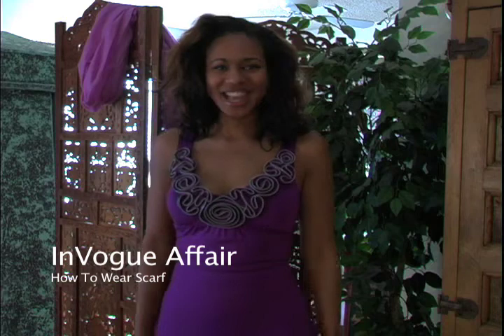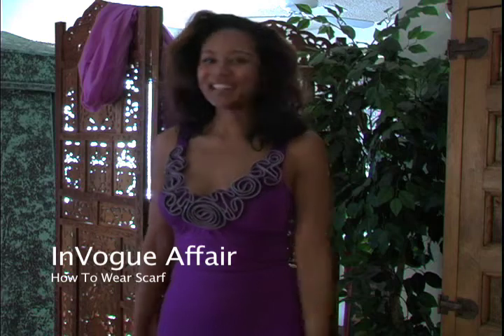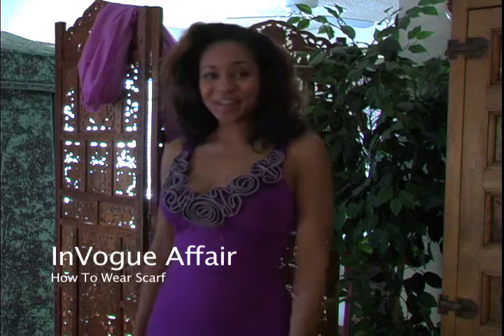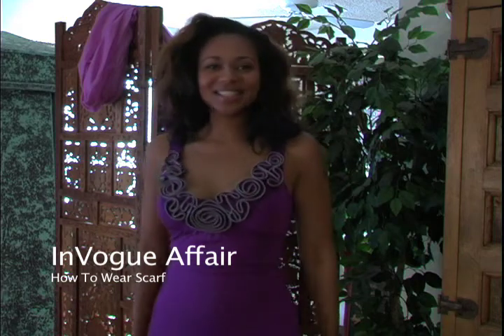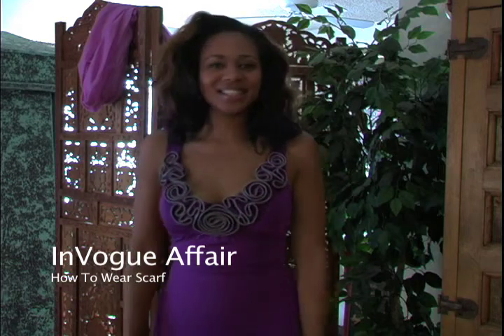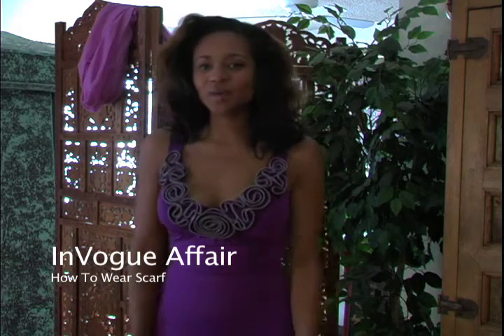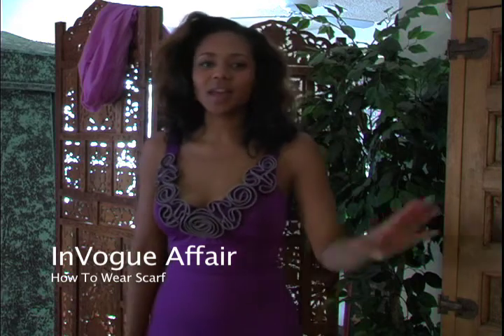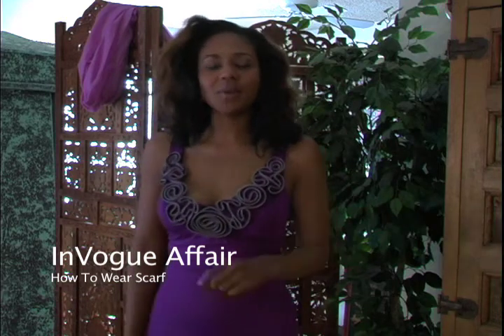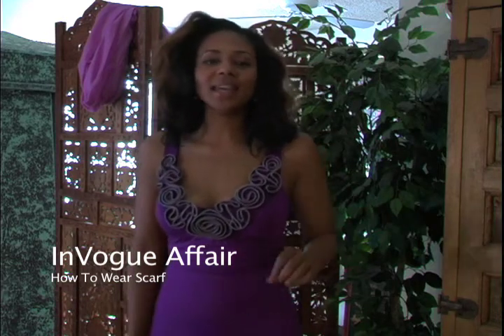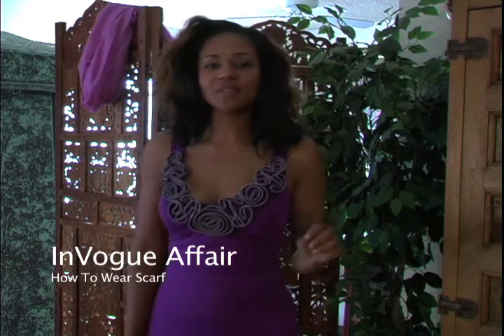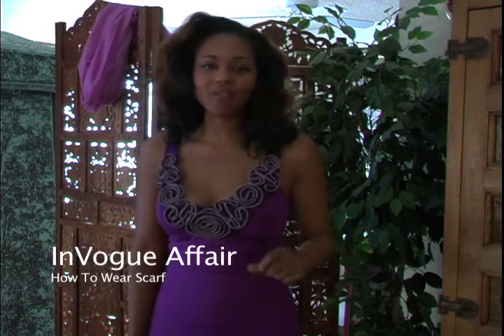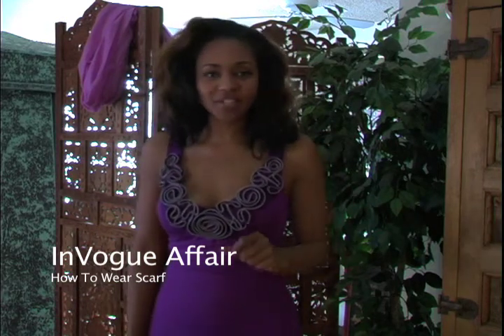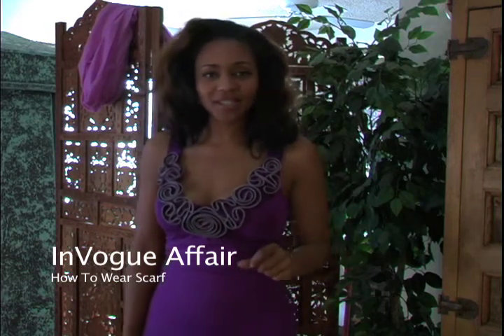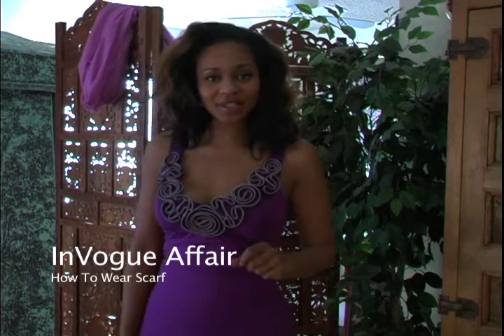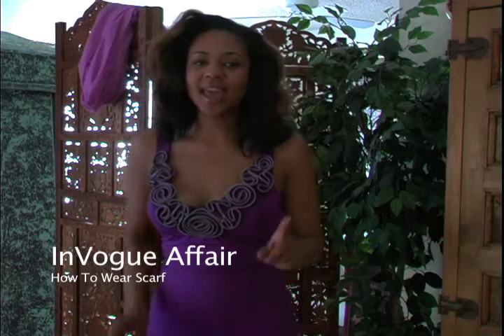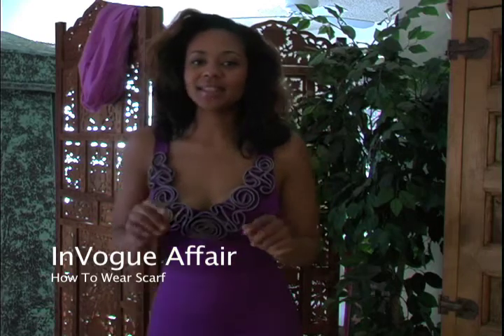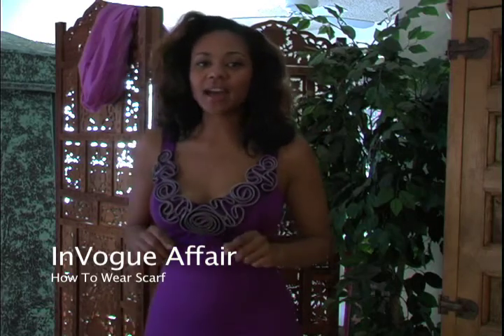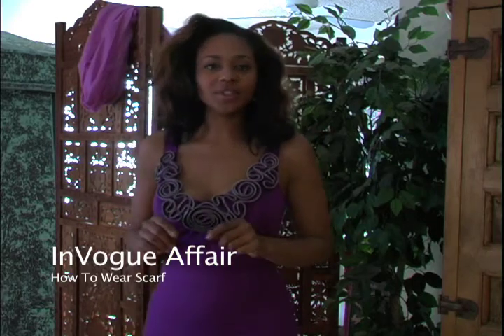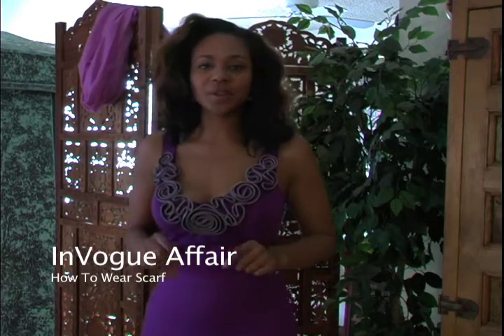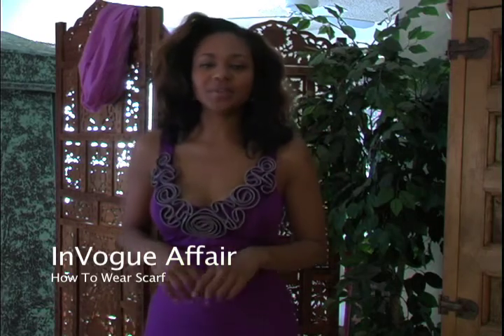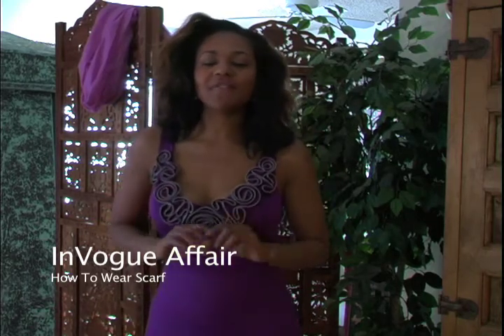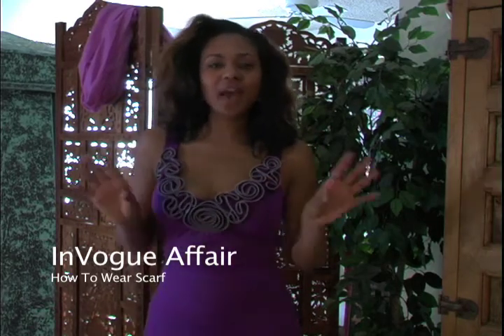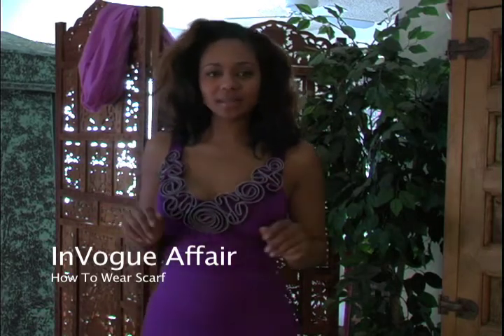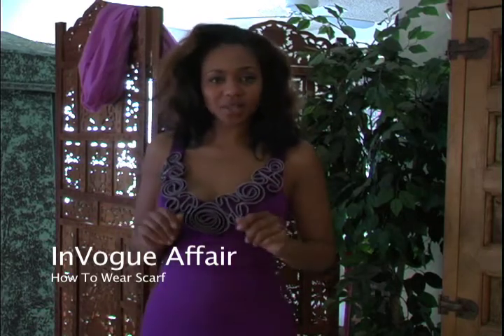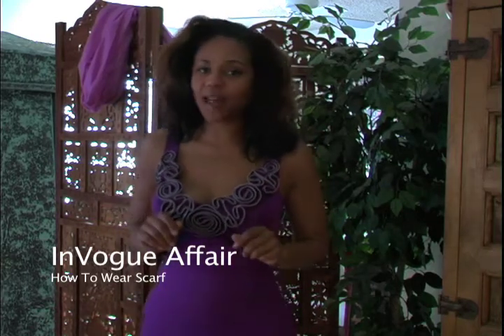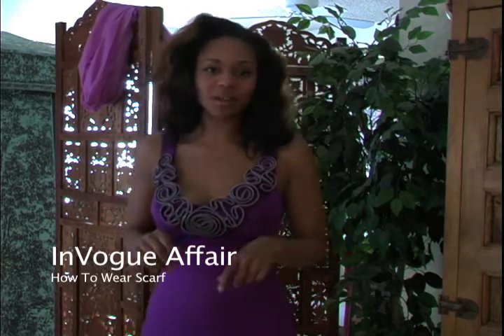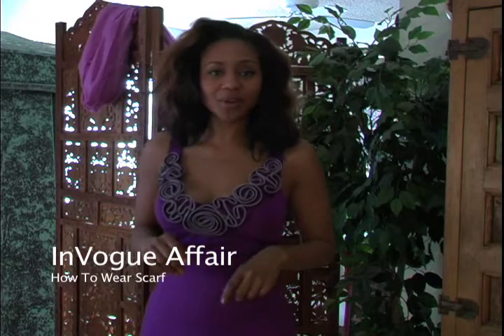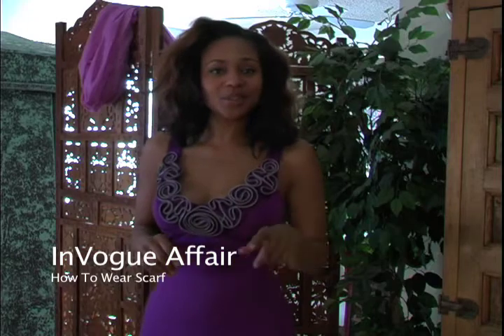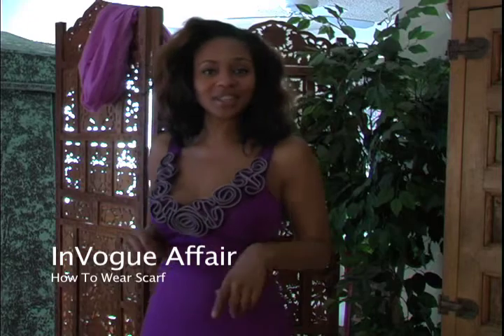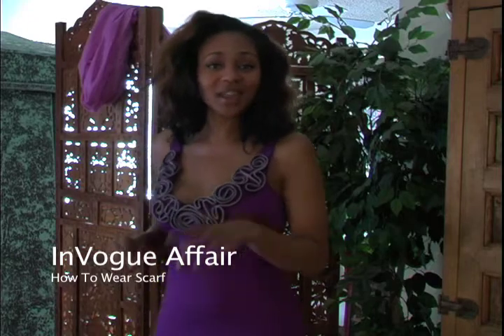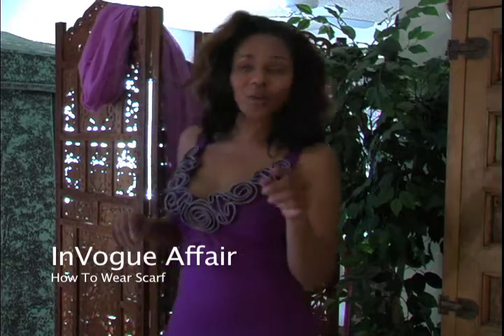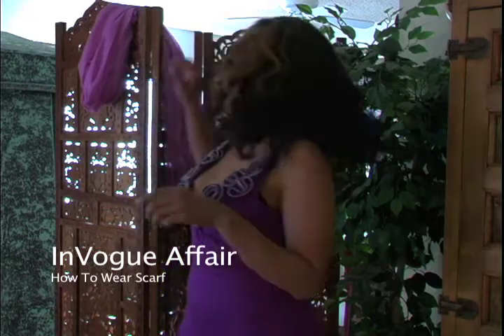Hello, this is Natasha with another one of my En Vogue Fashion Affair secrets, and today I'm going to show you how to be a fabulous bombshell like Marilyn Monroe and Dorothy Dandridge with a scarf.